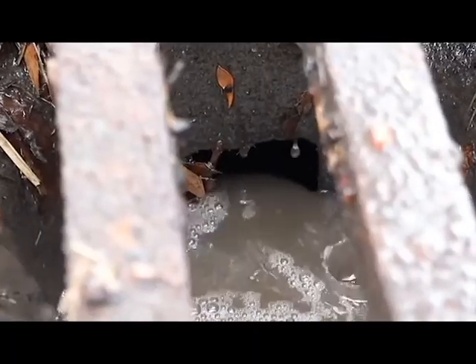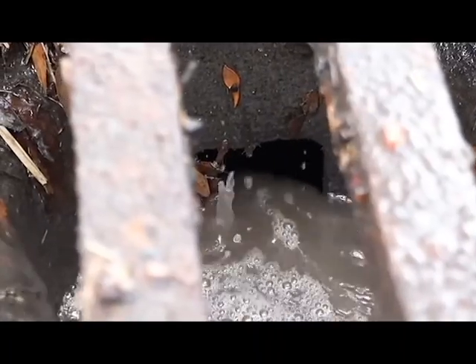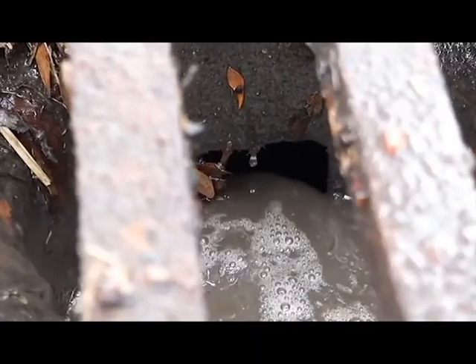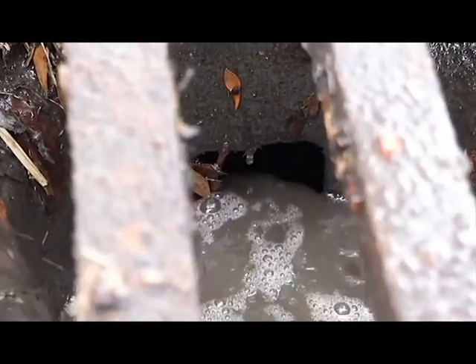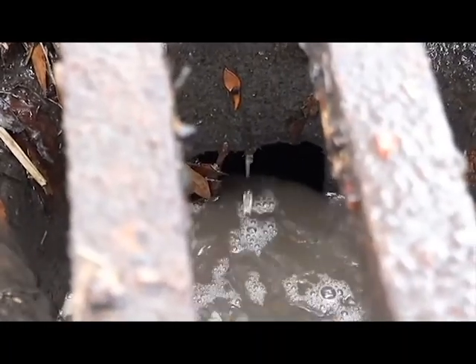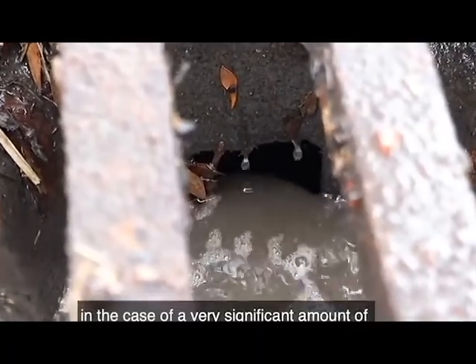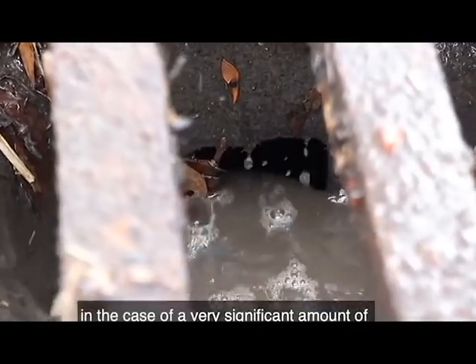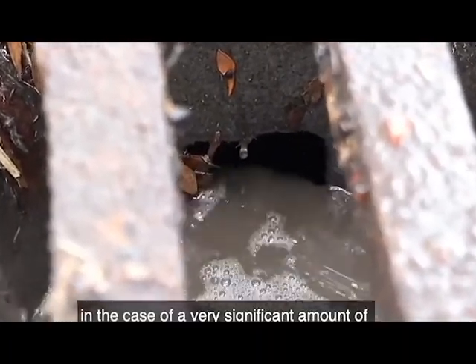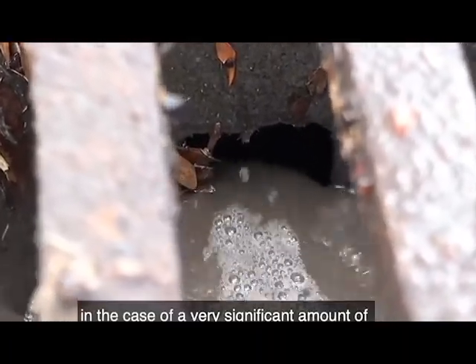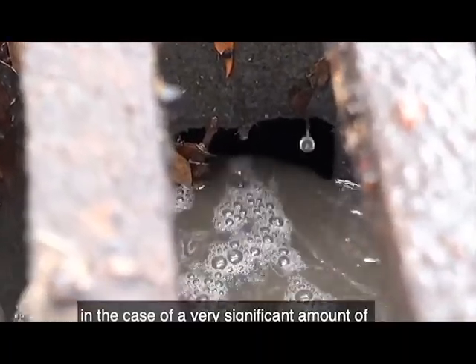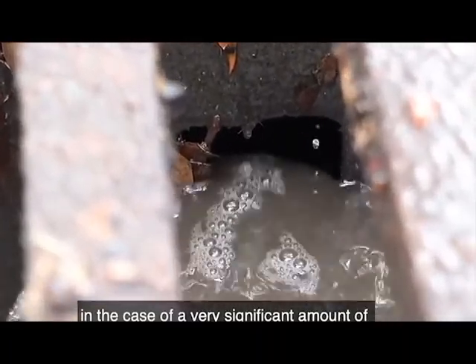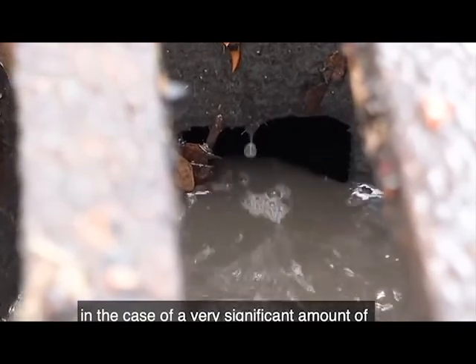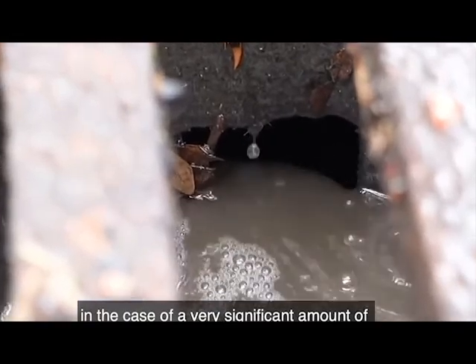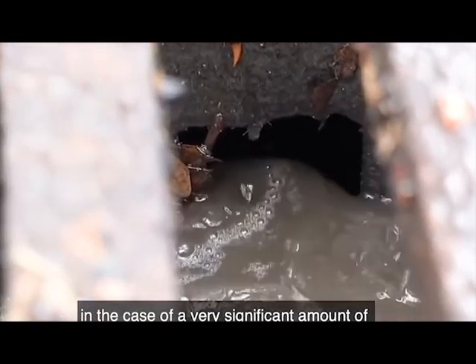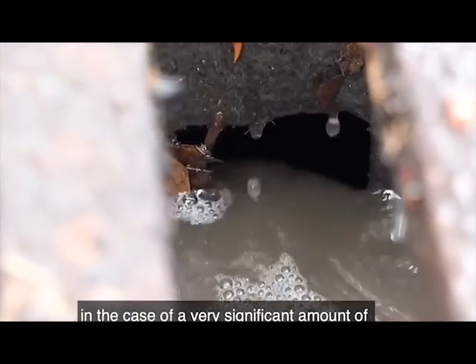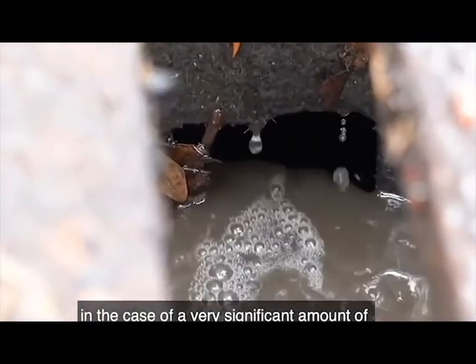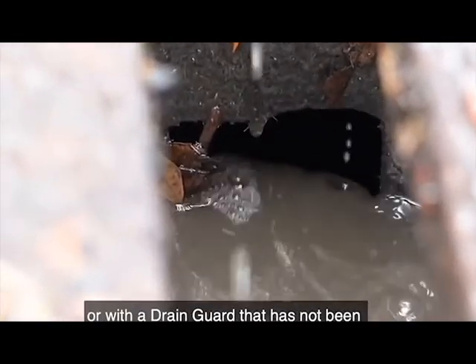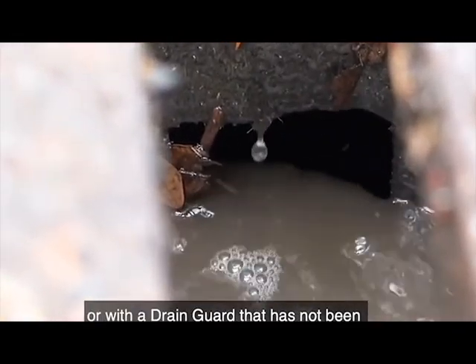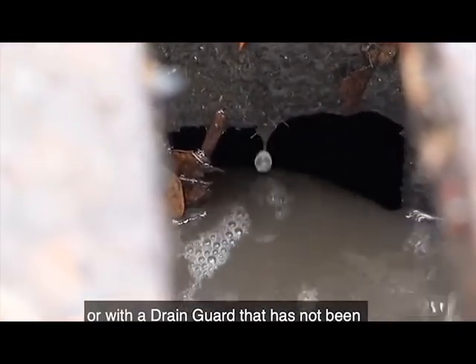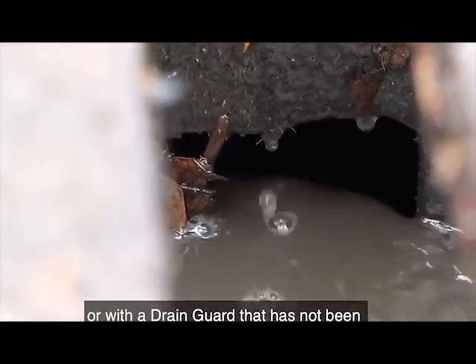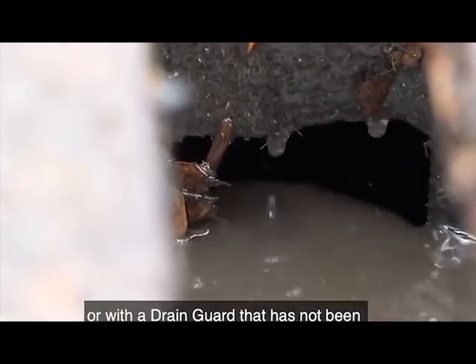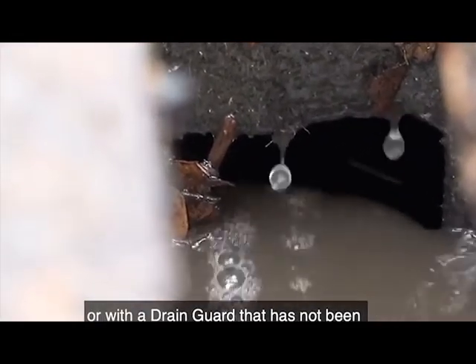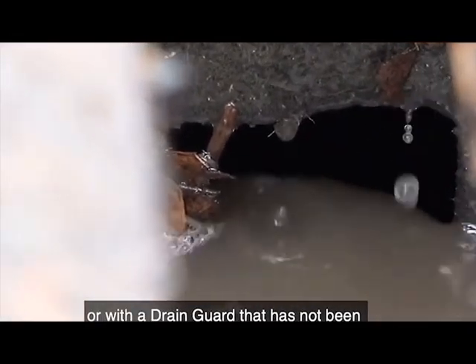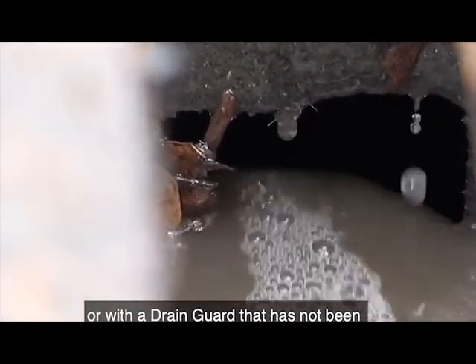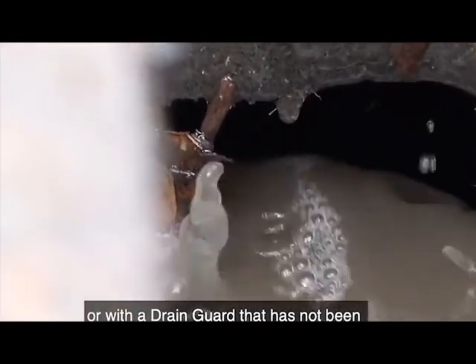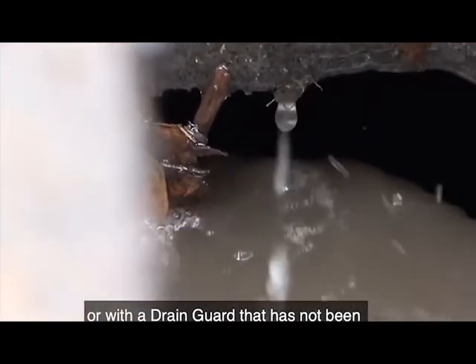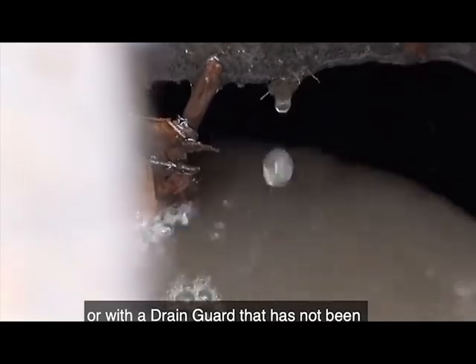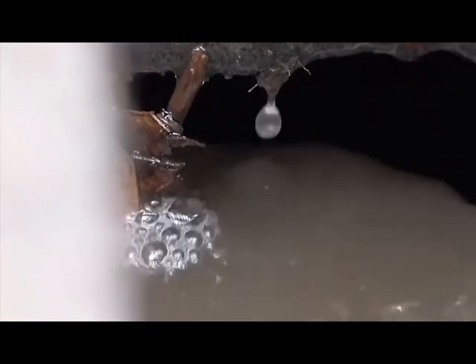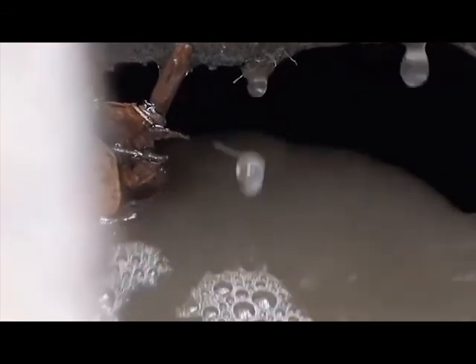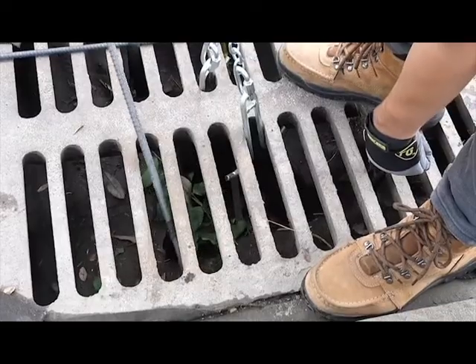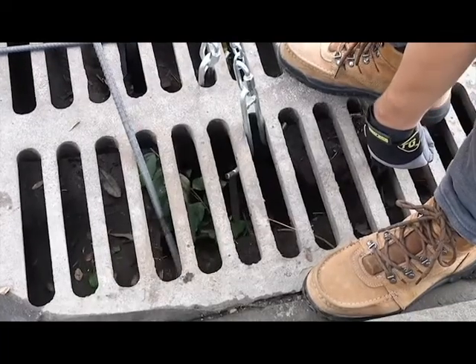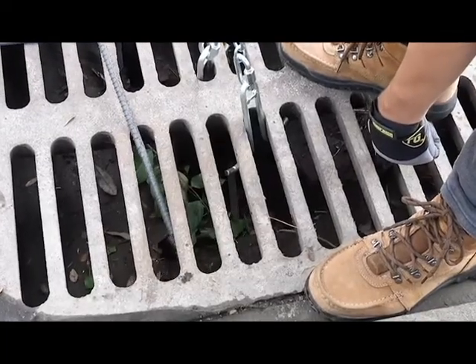All models of Ultra Drain Guard are designed with overflow ports. These ports allow water to pass through untreated in the case of a very significant amount of rainfall in a short amount of time, or when a drain guard has not been replaced and has reached capacity.